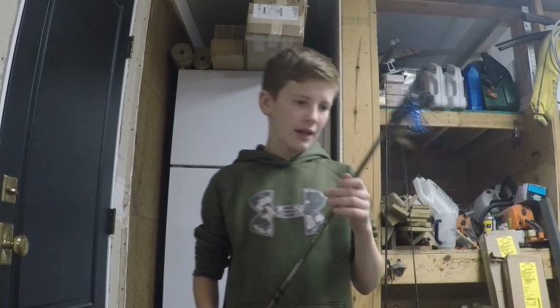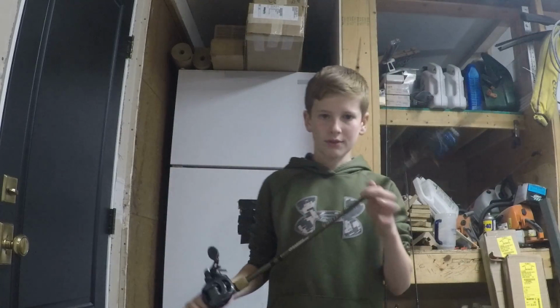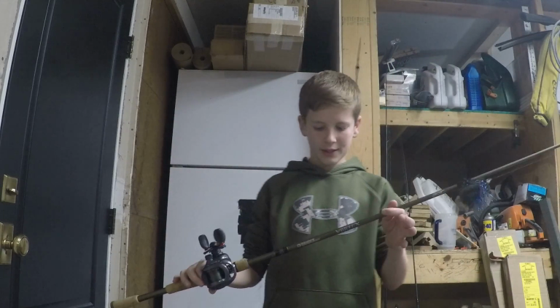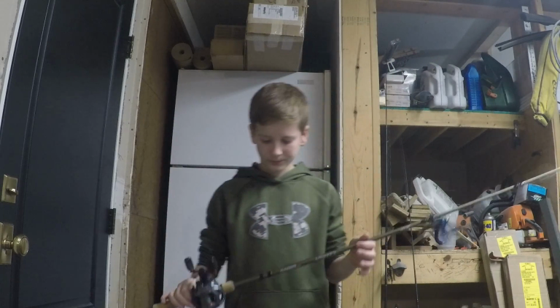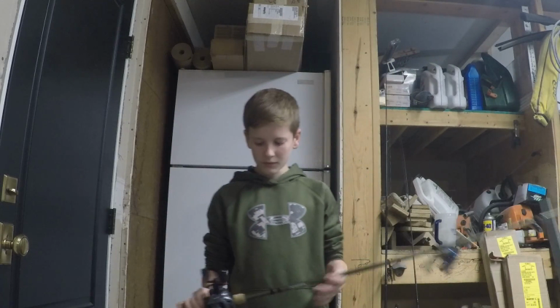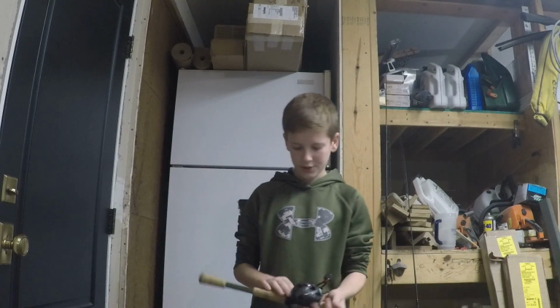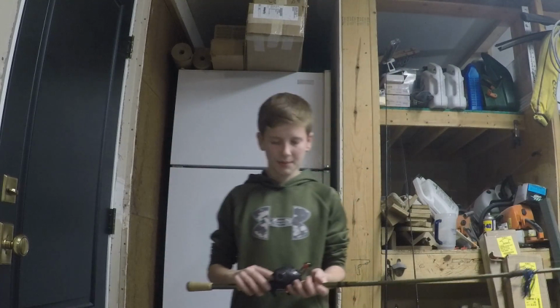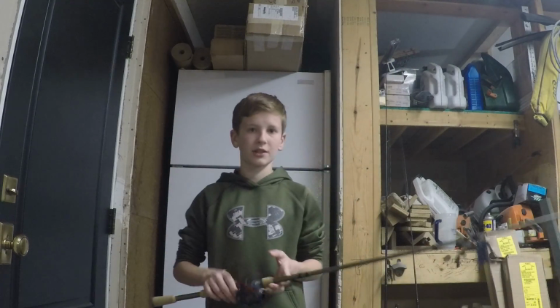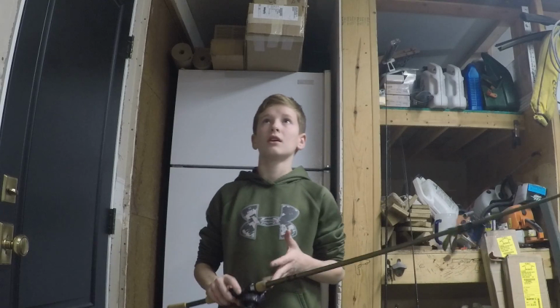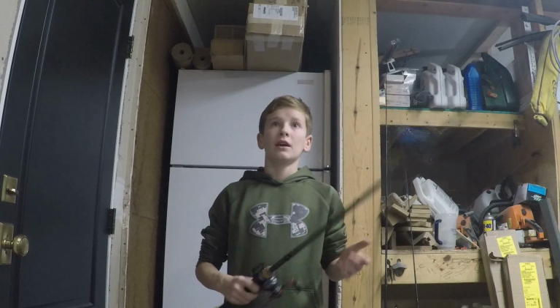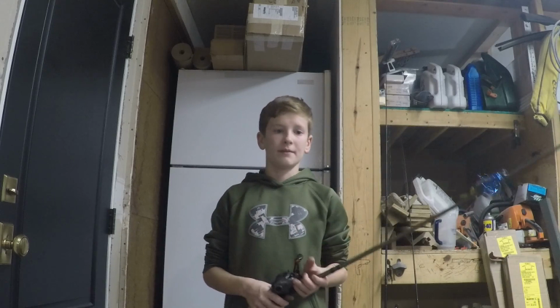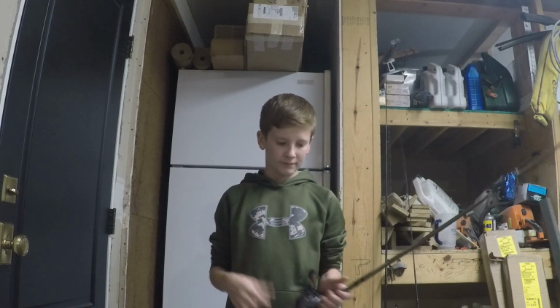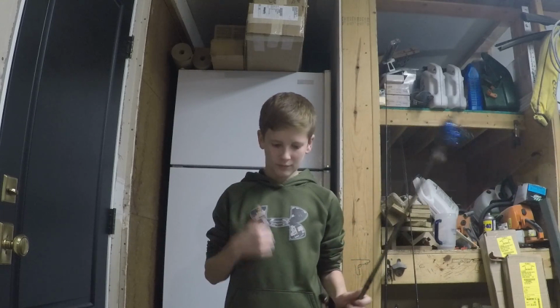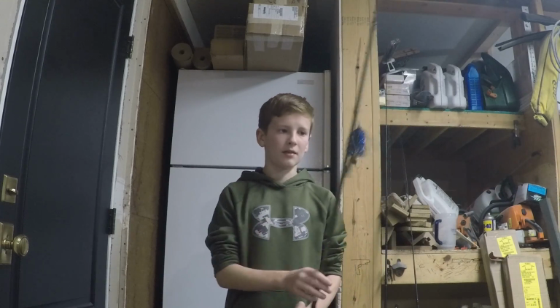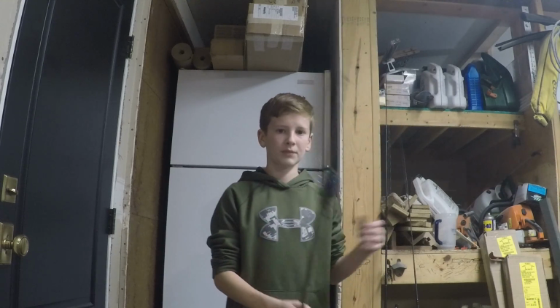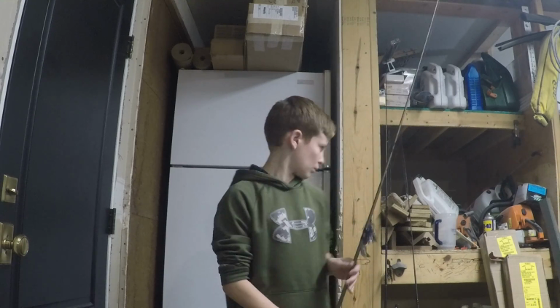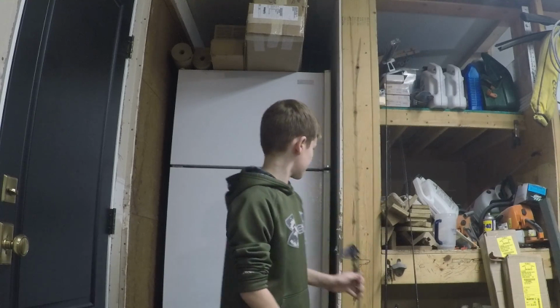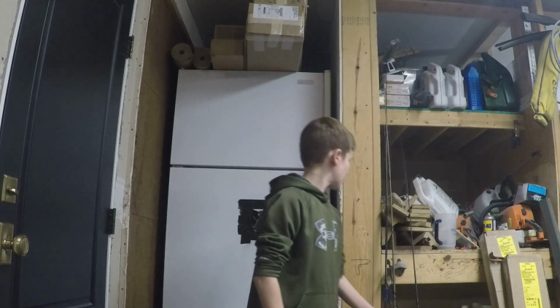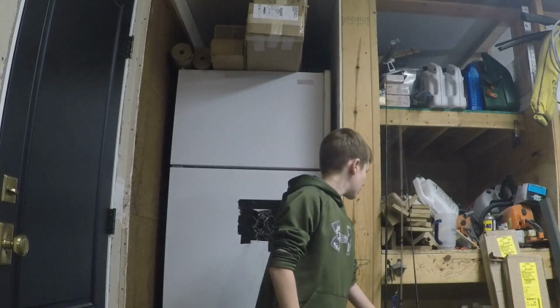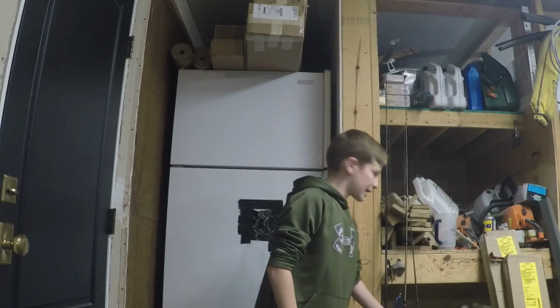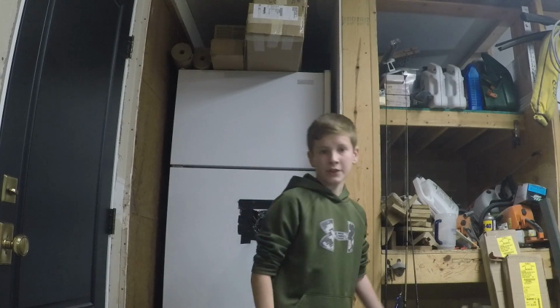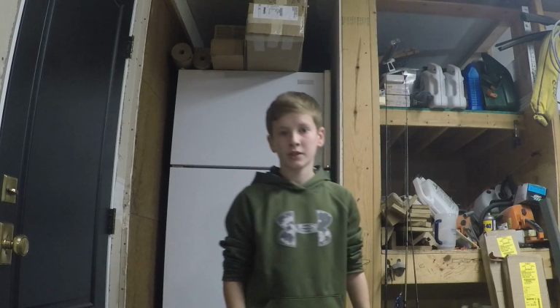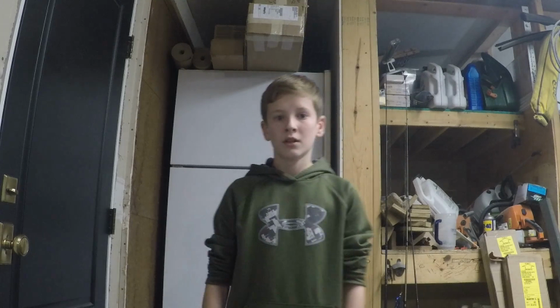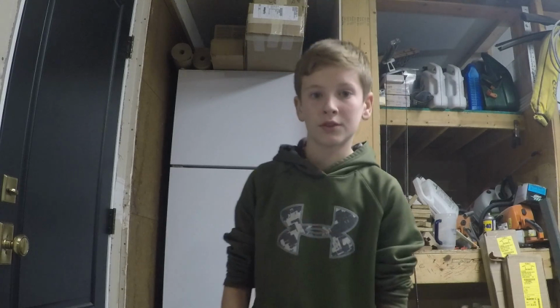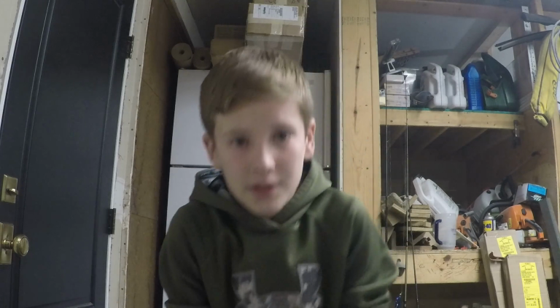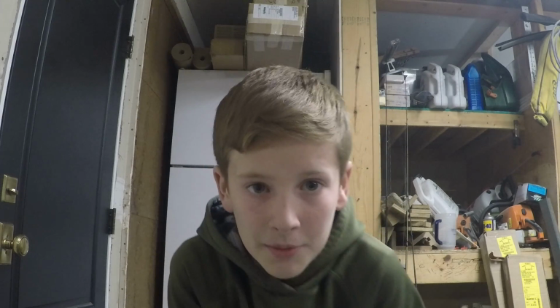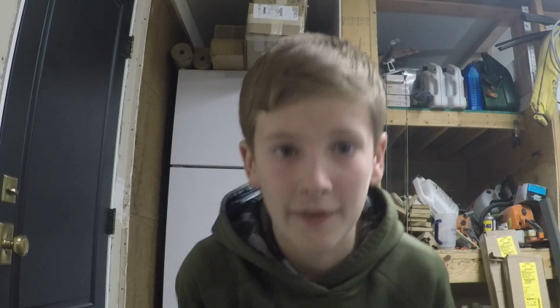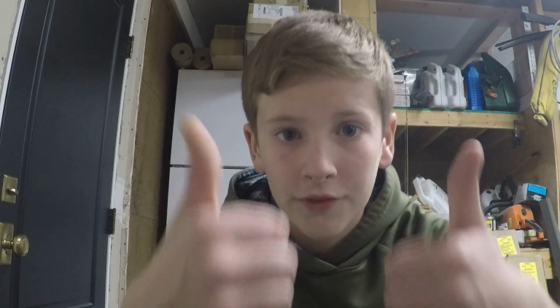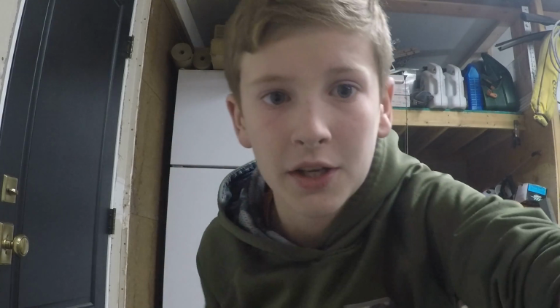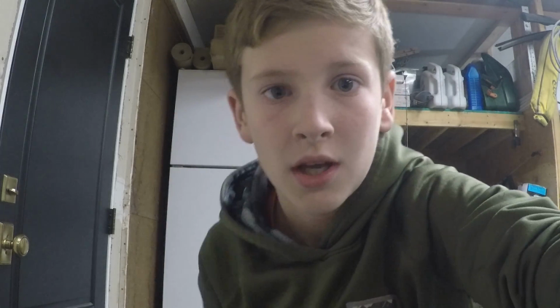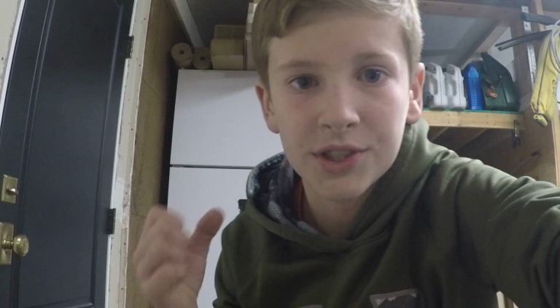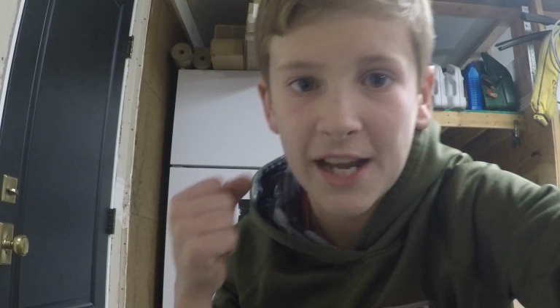And that is this rod here — a new rod in my collection. Ready to walk with it, ready to catch some fish! Don't forget to subscribe and like, and that is all for this video. We will see you next time.